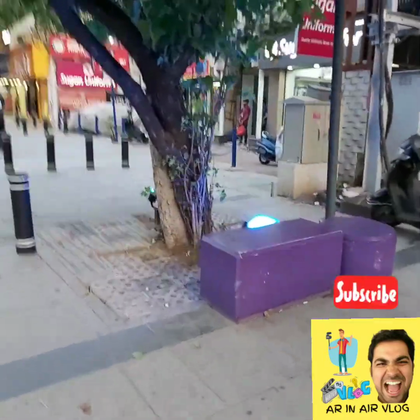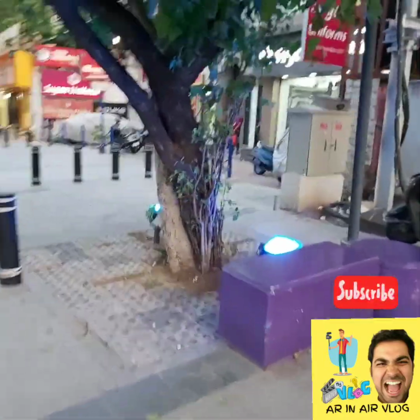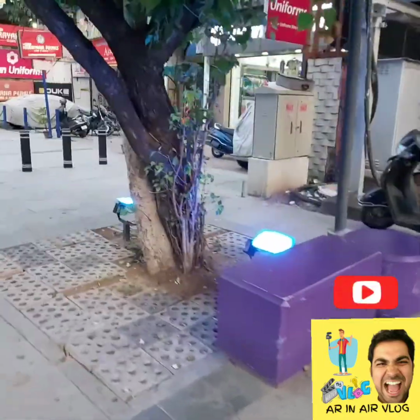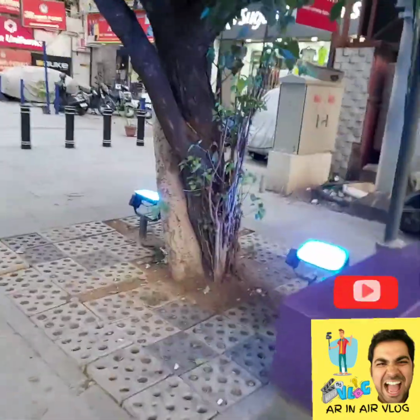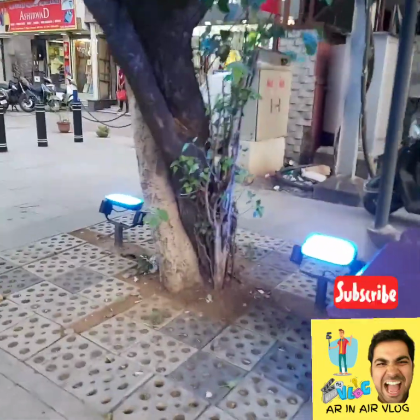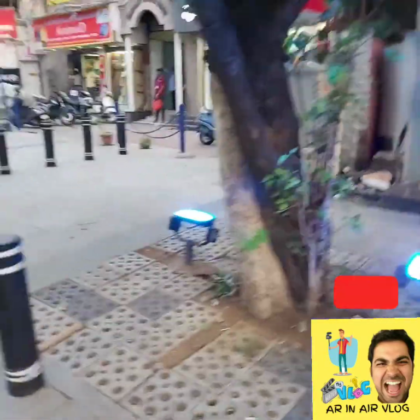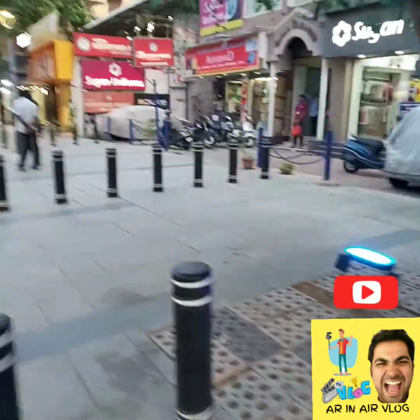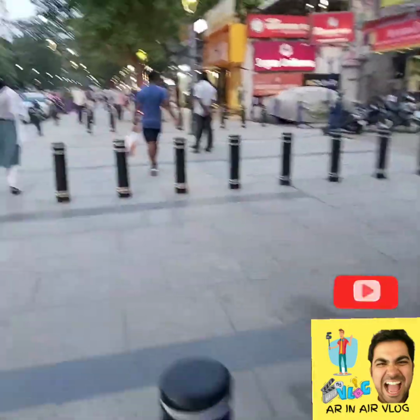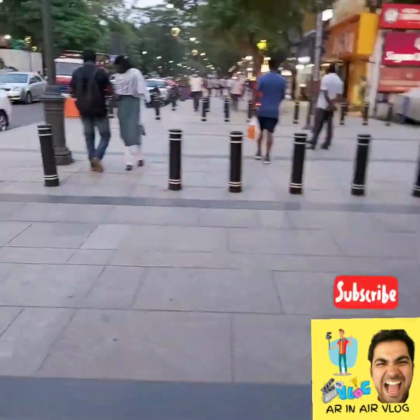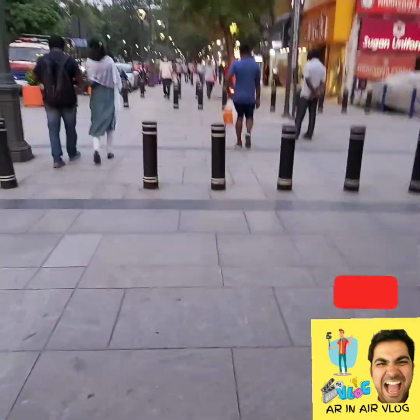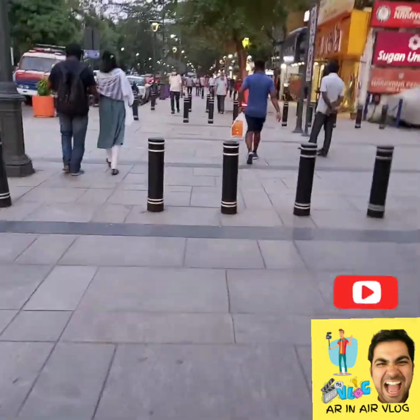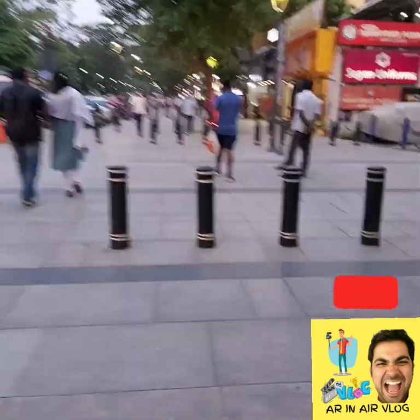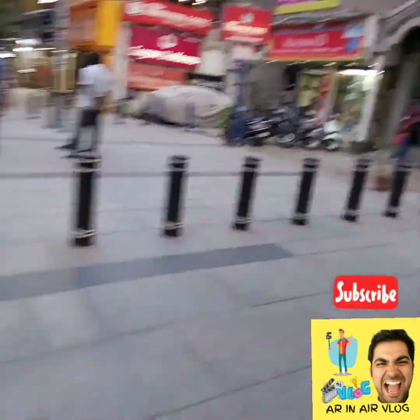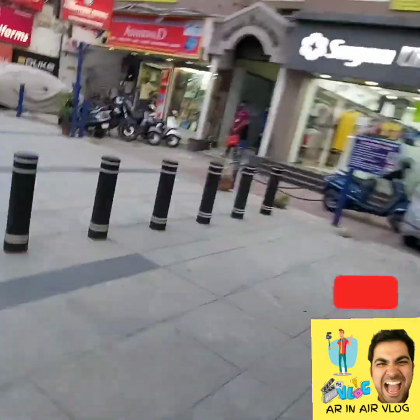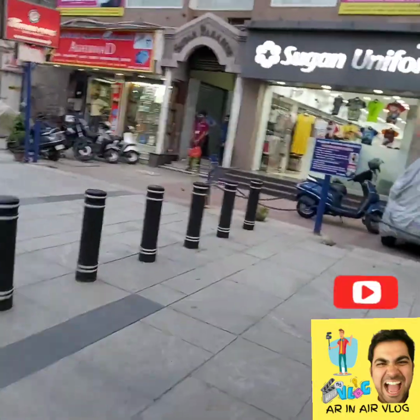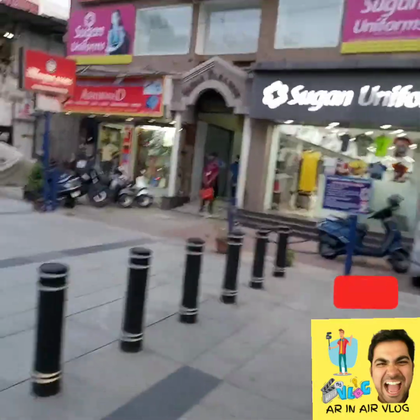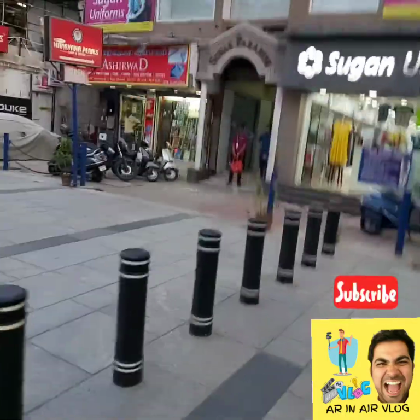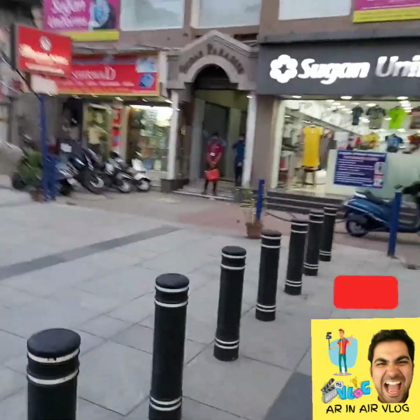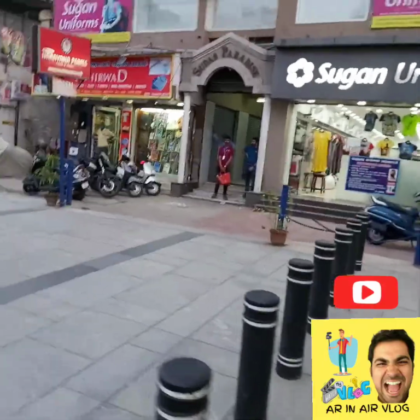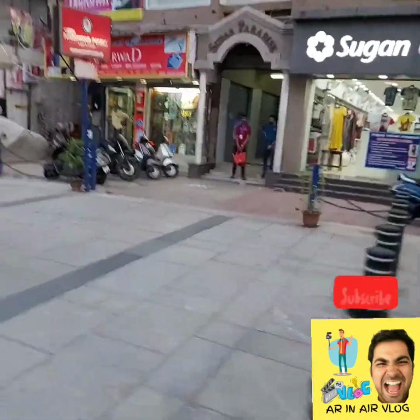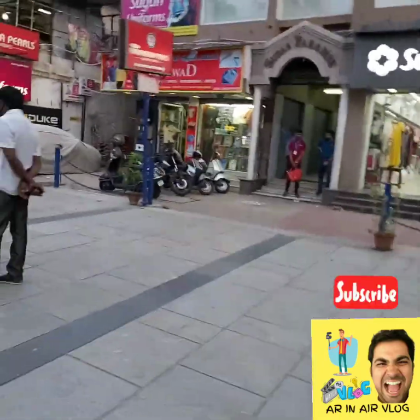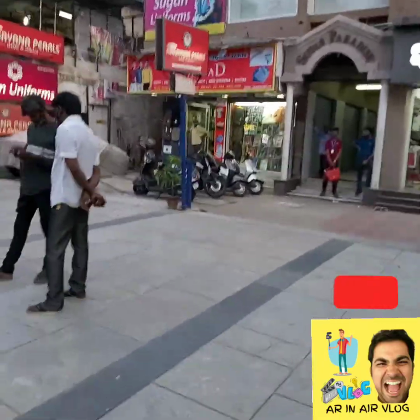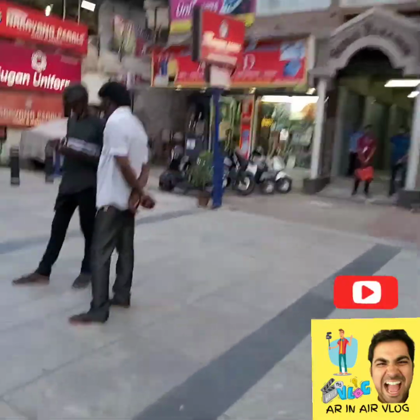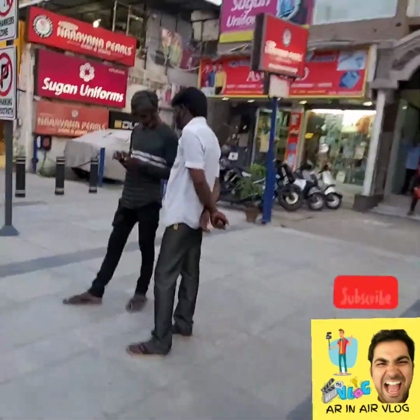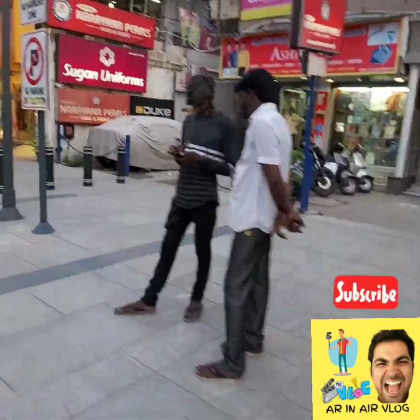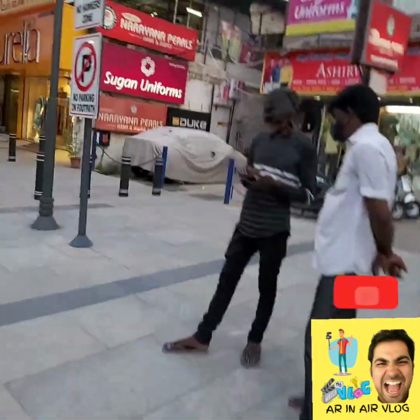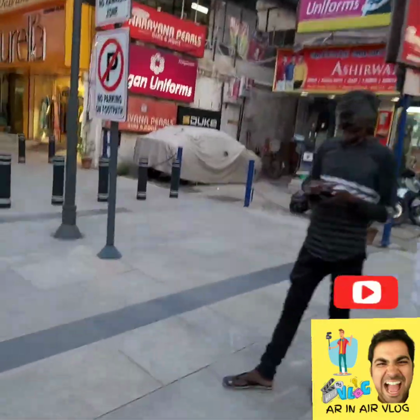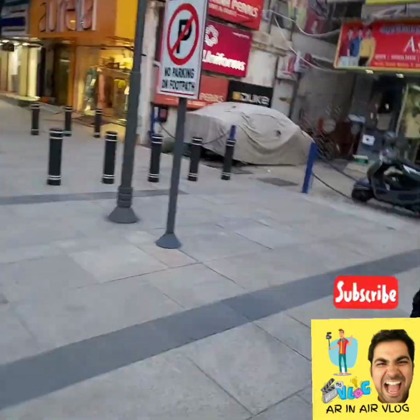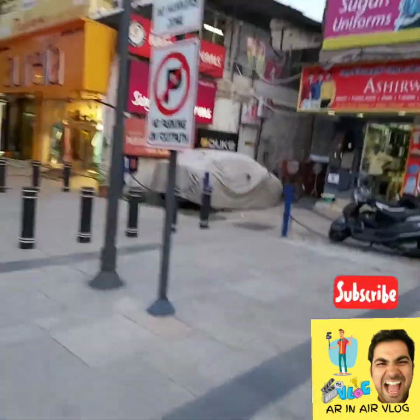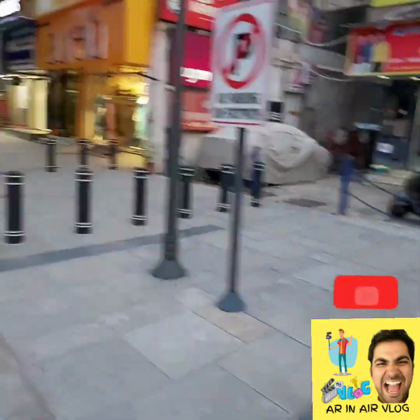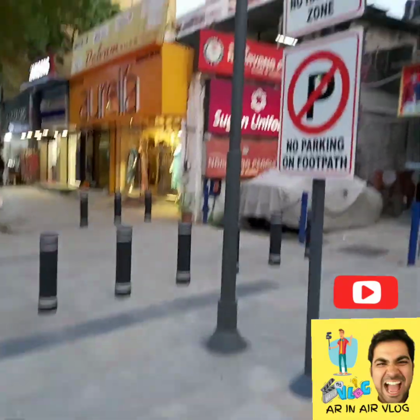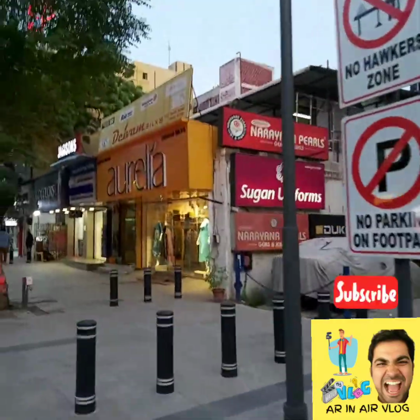The lighting is very colorful and neat. This is Pondi Bazaar. The Pondi Bazaar is completely on the platform.